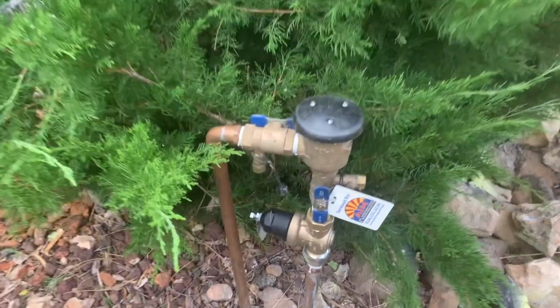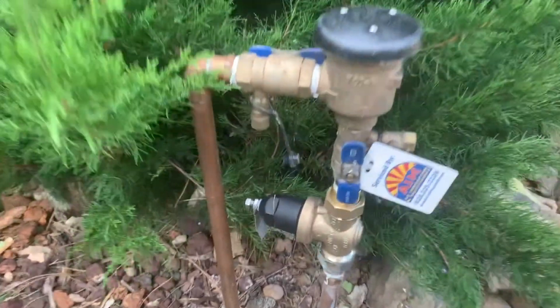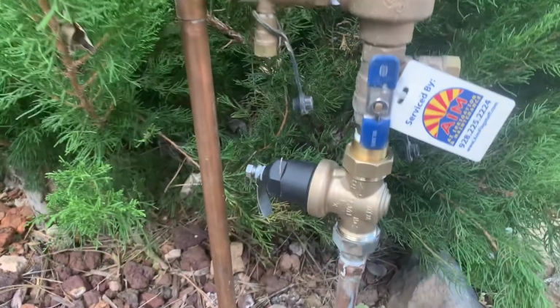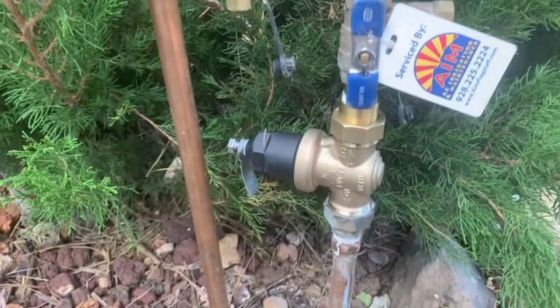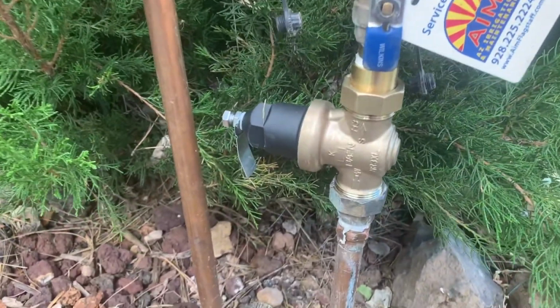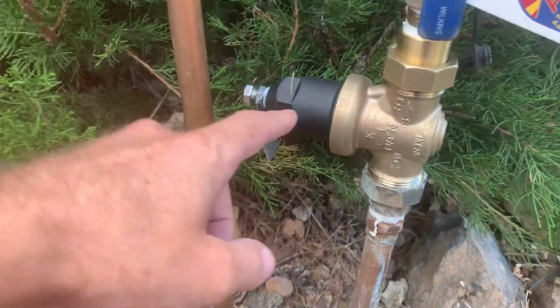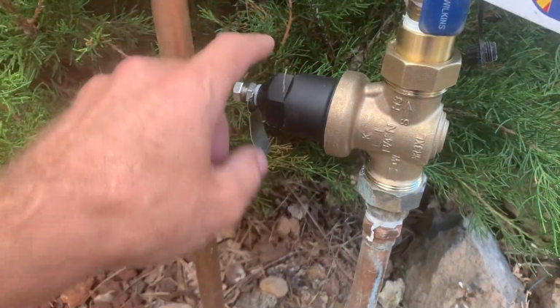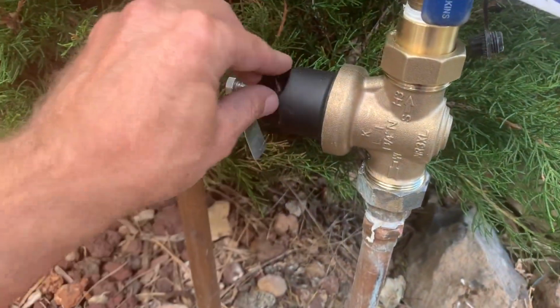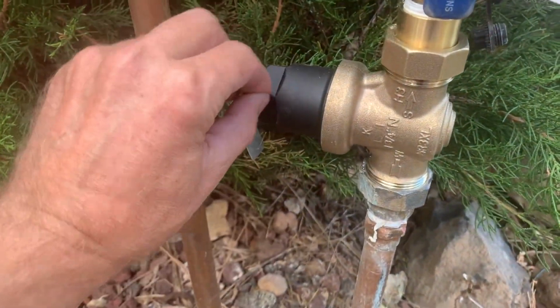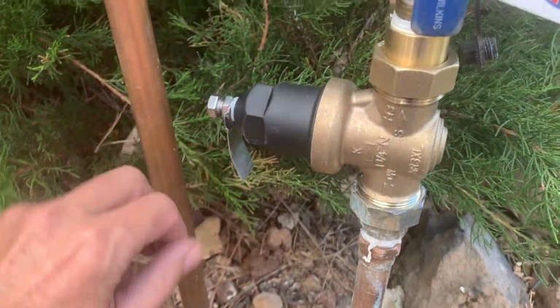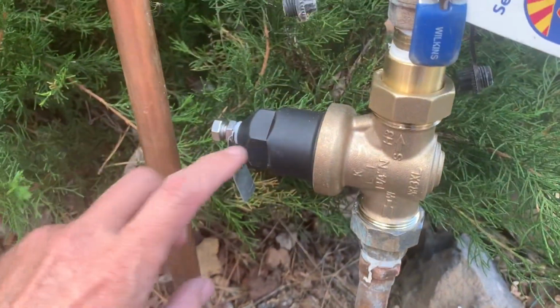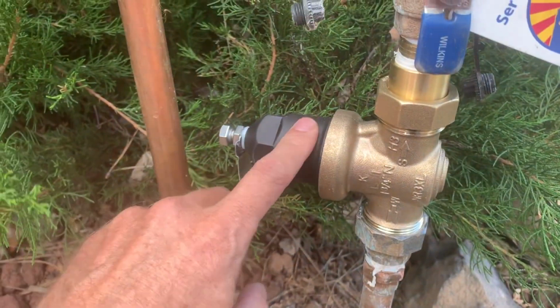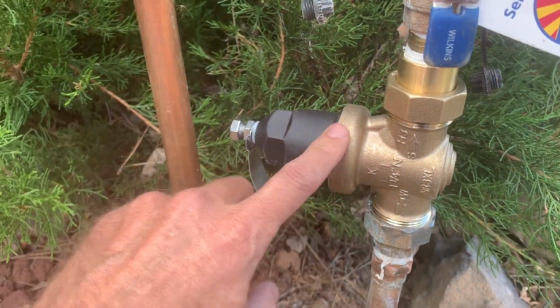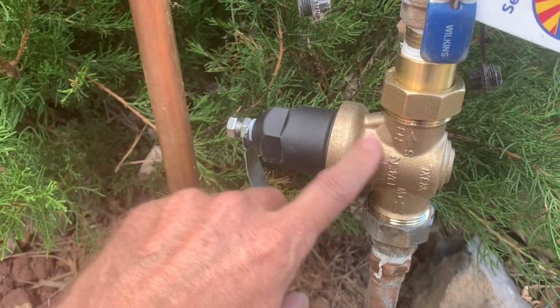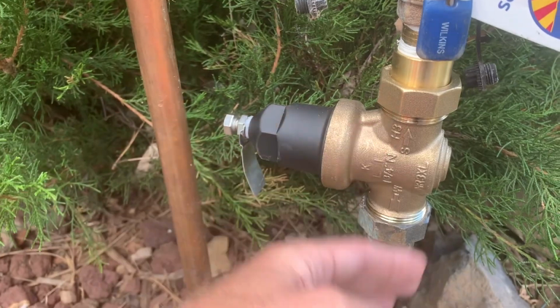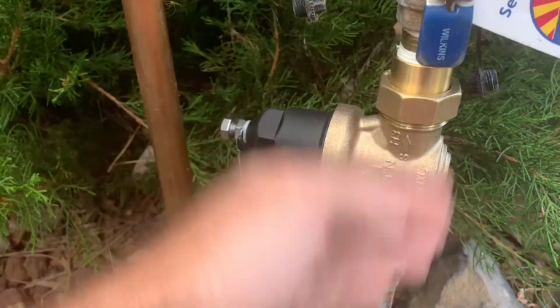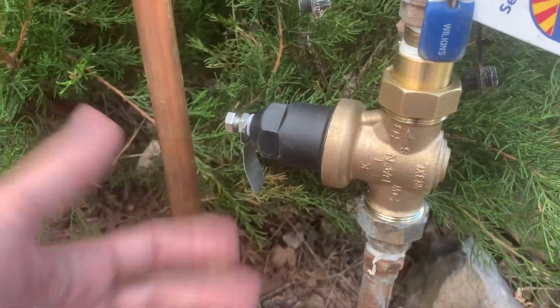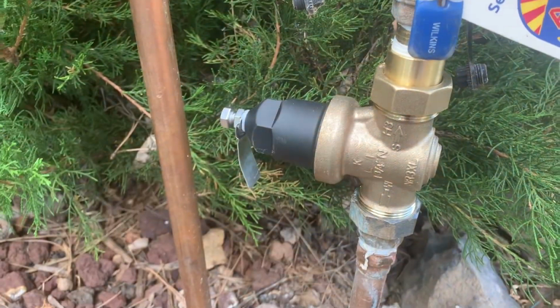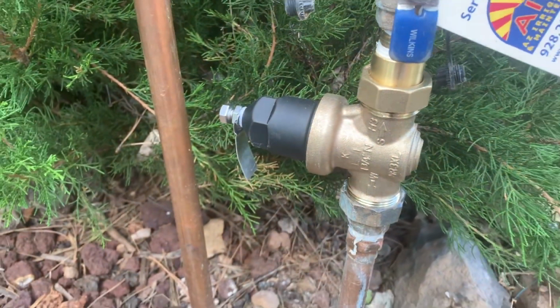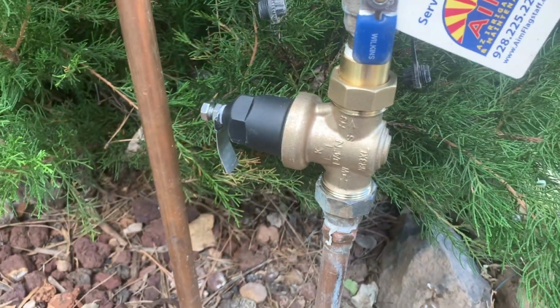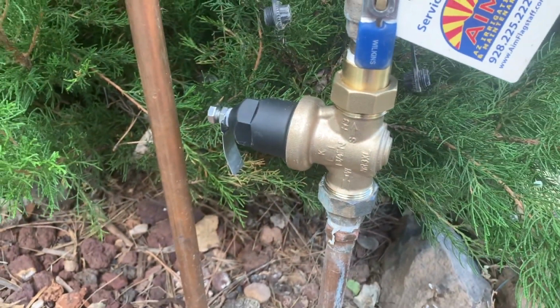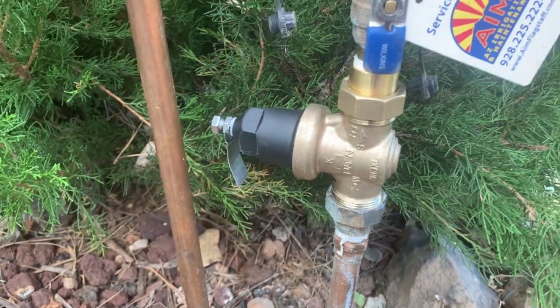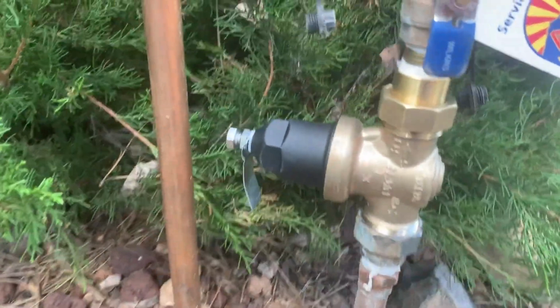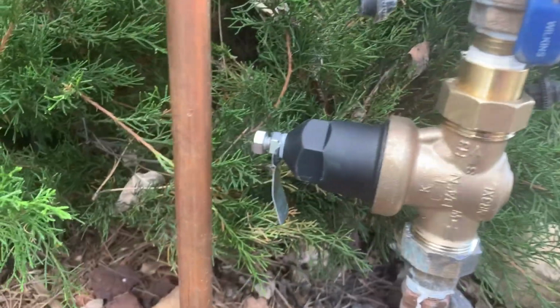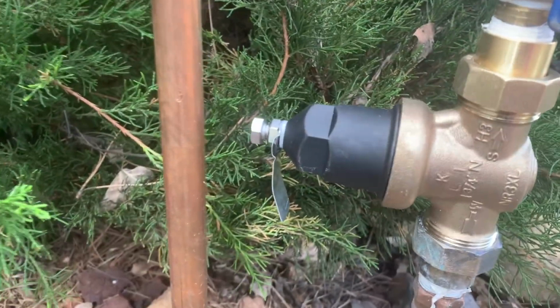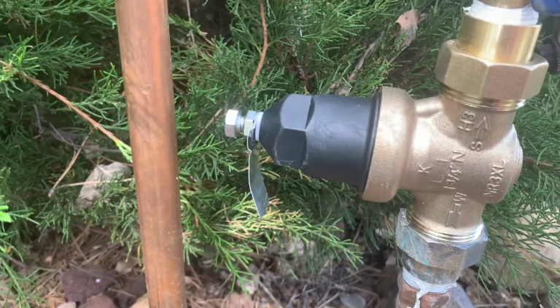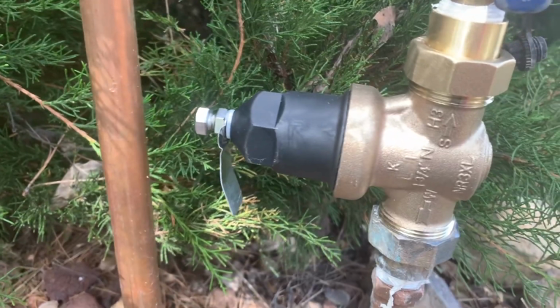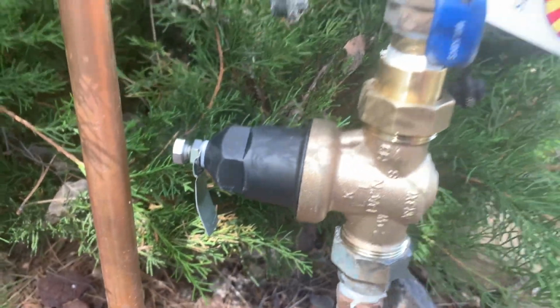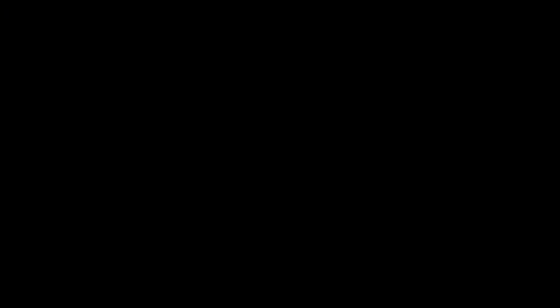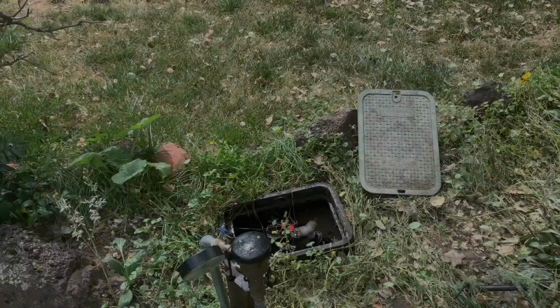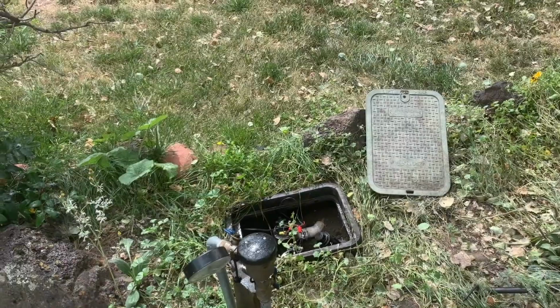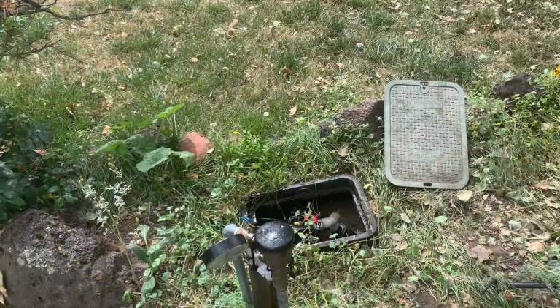Right here we have a pressure reducer valve — this is what one looks like installed. They can be above ground or below ground, just so you know what it looks like.